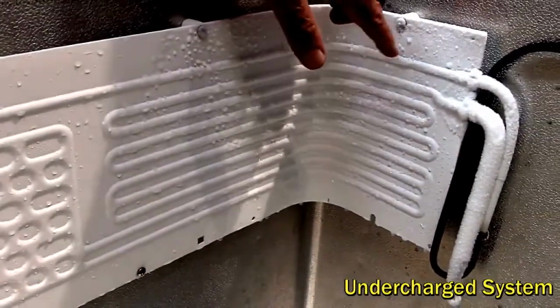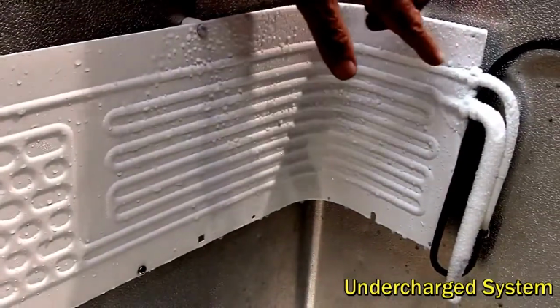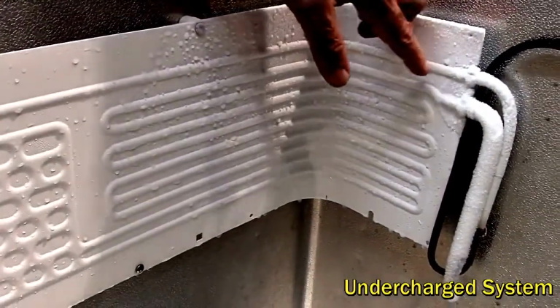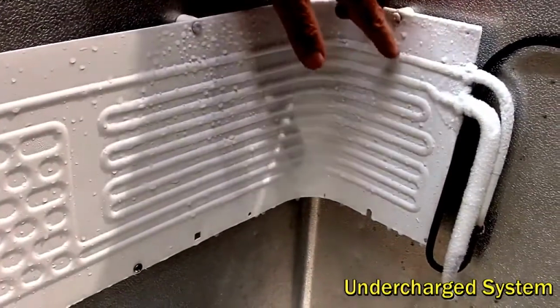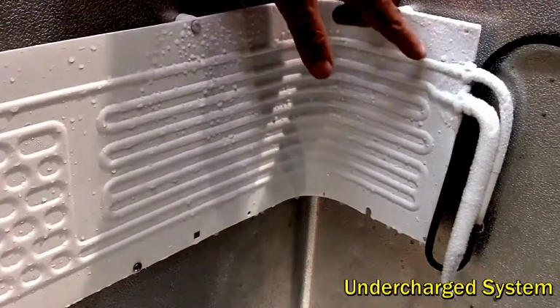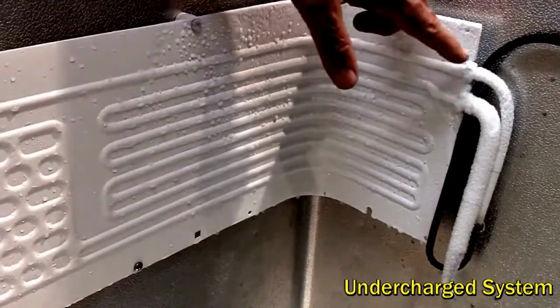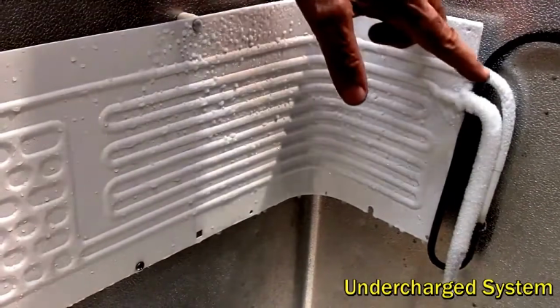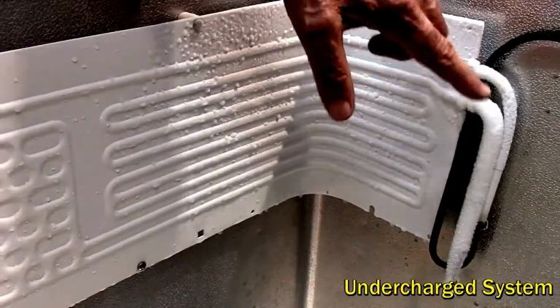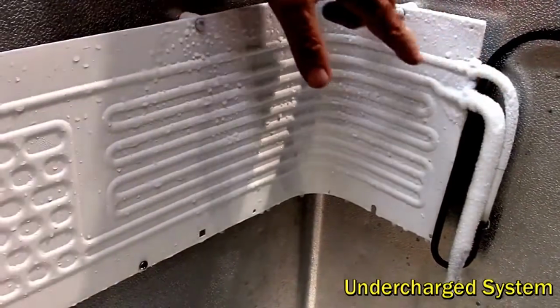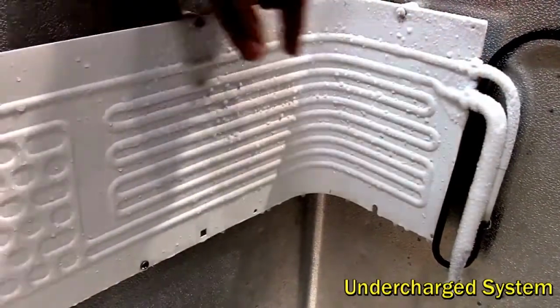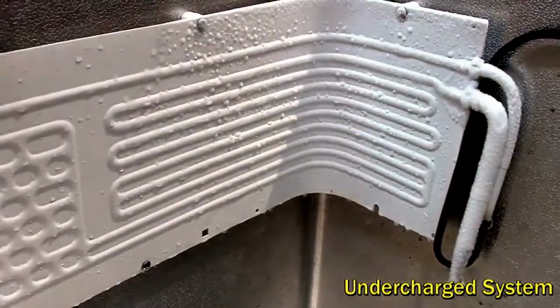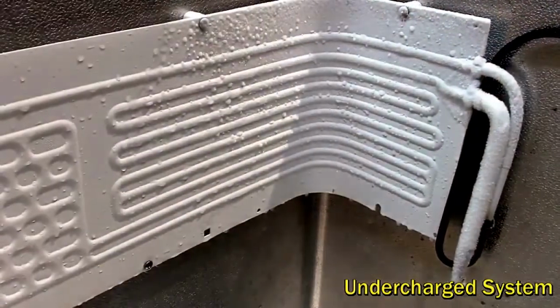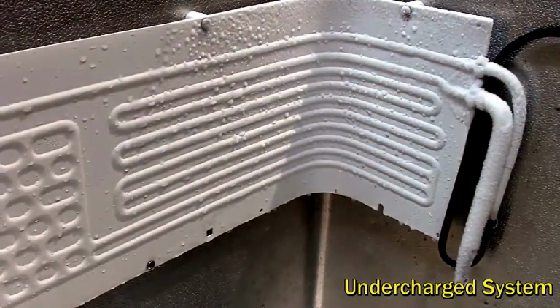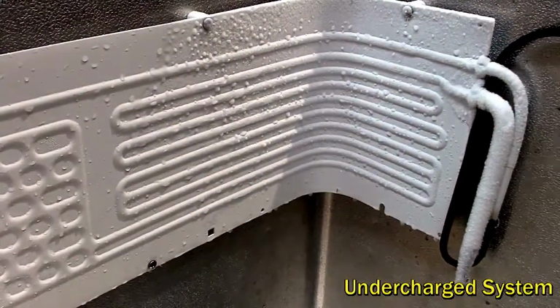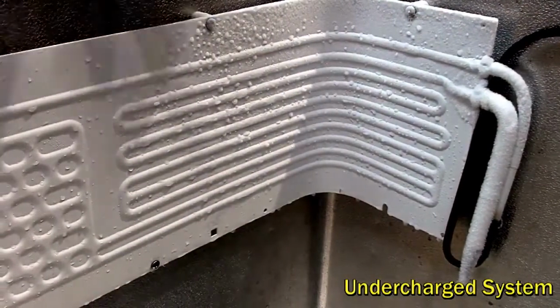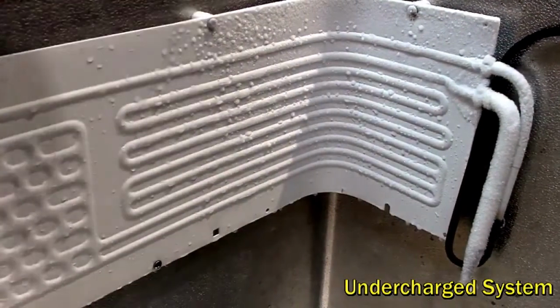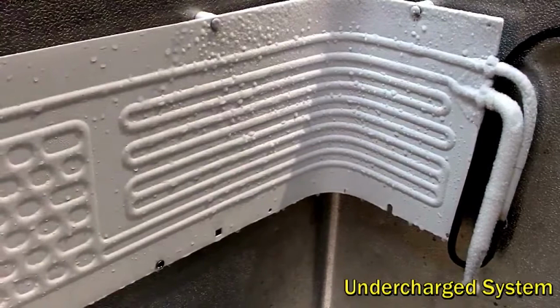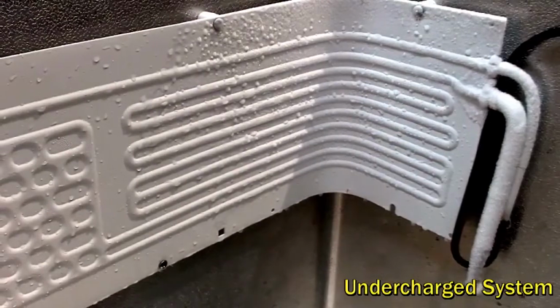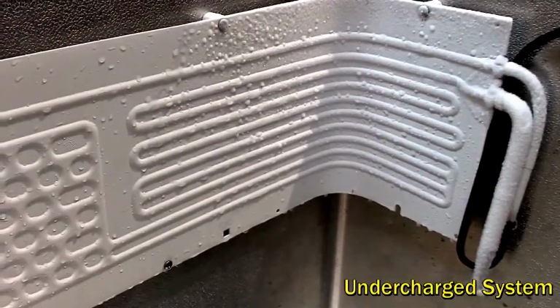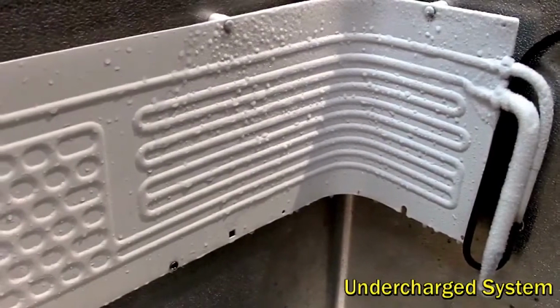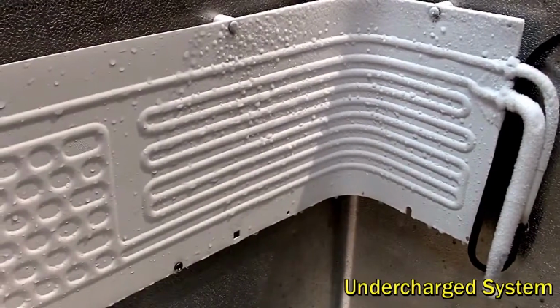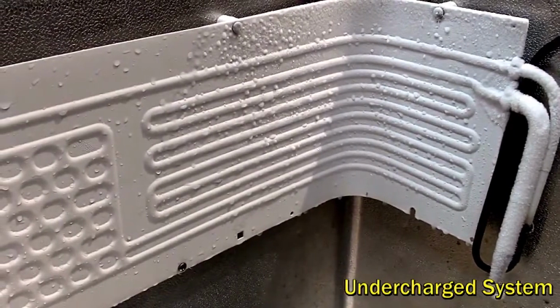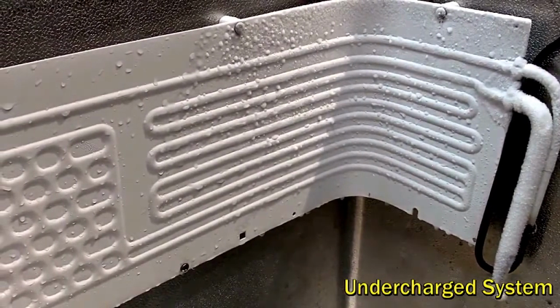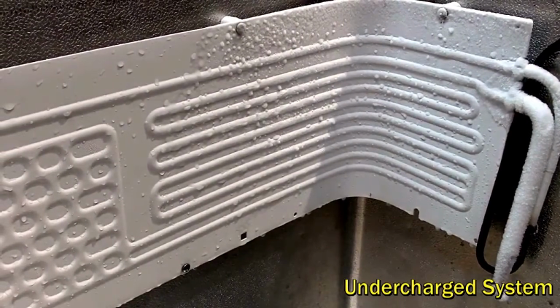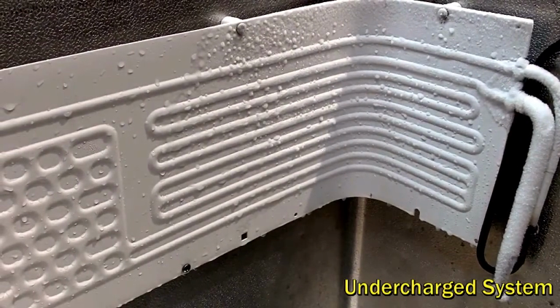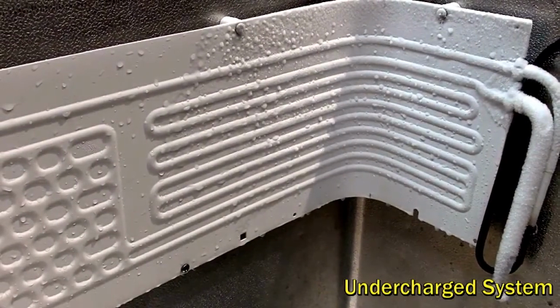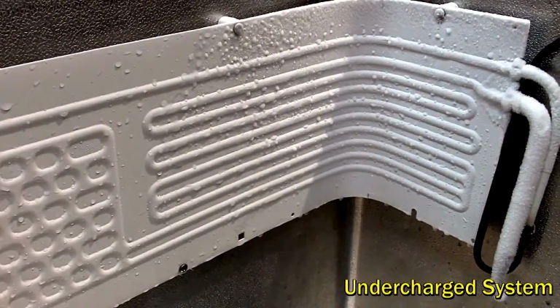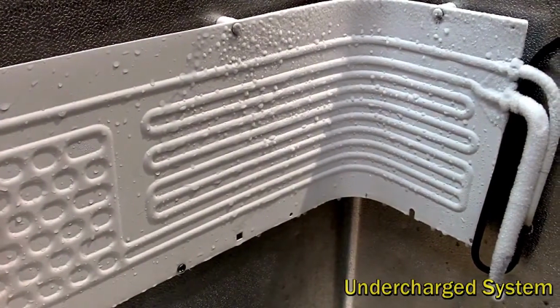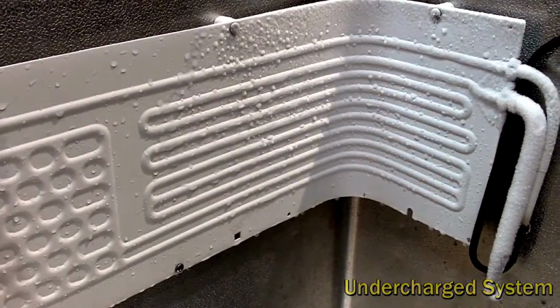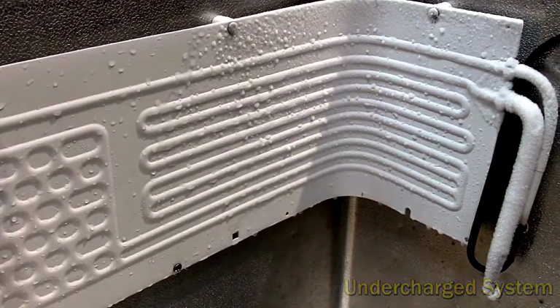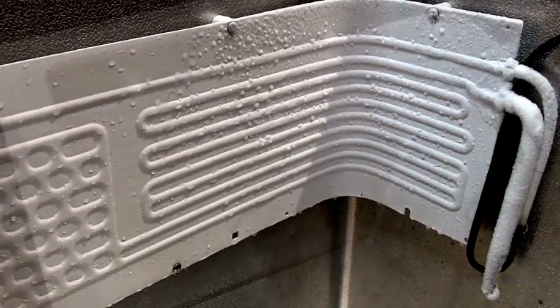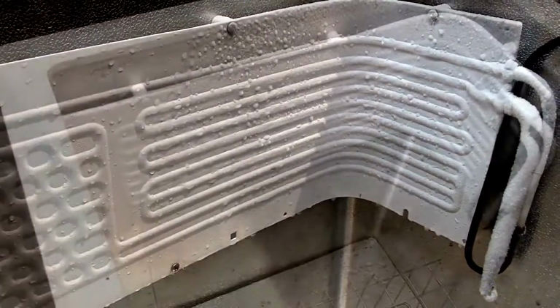This top piece here, which is the exit tube, is still frozen — but that's because of the effect of the tube next to it, which is the inlet tube. So that's what a partially charged system would look like.